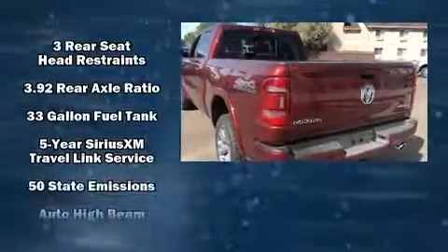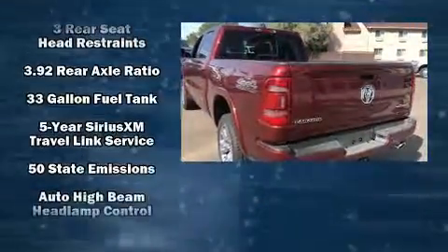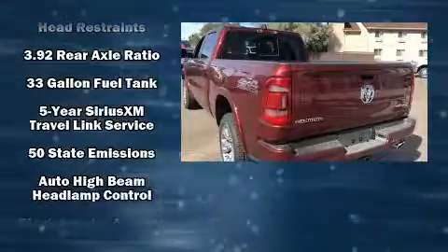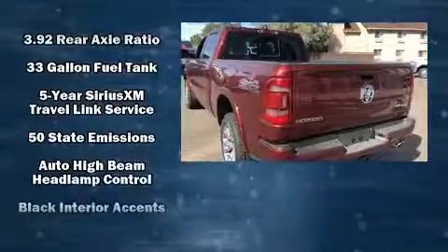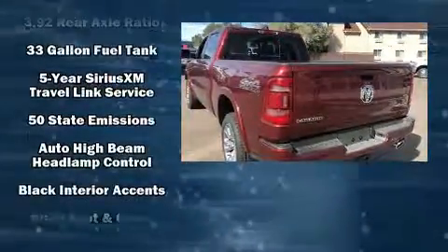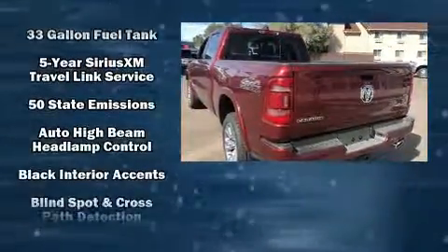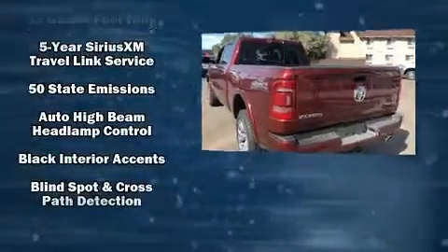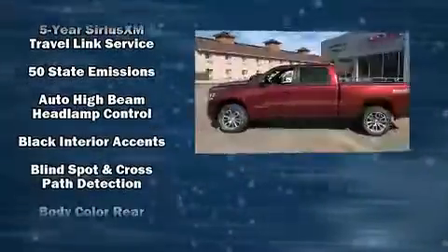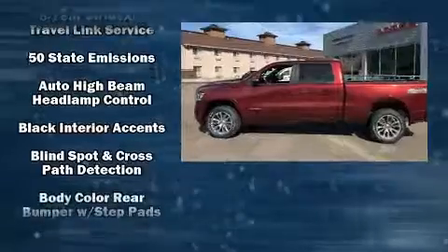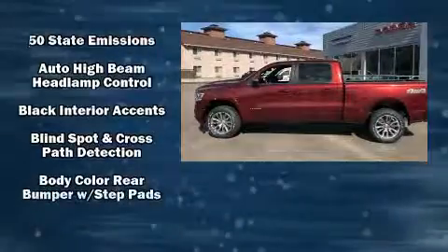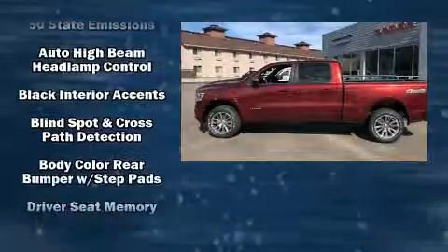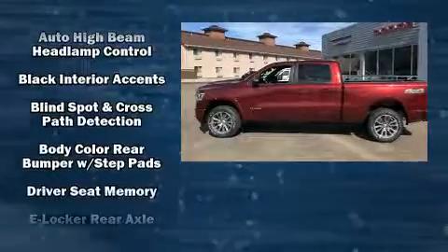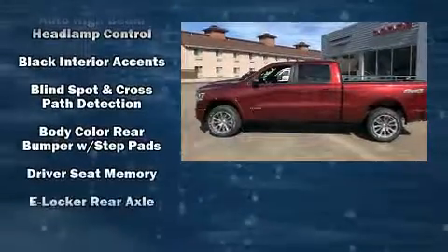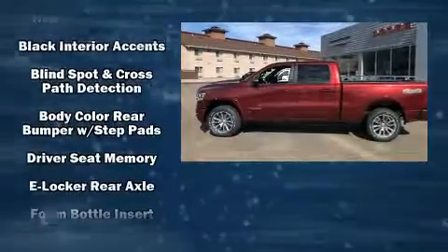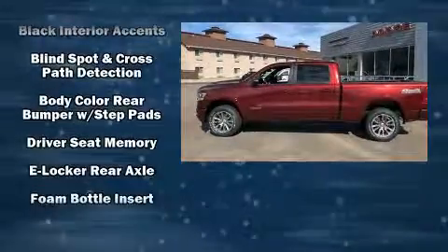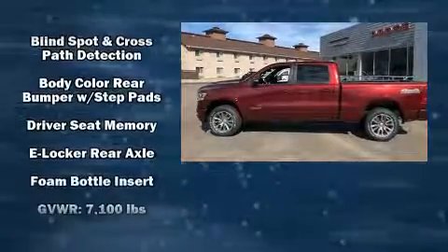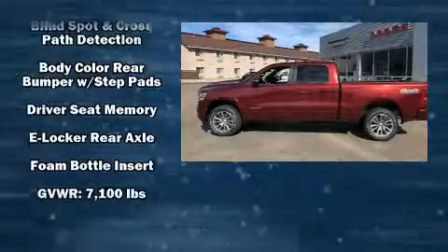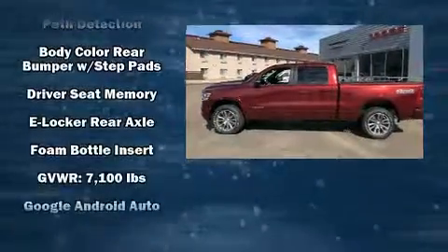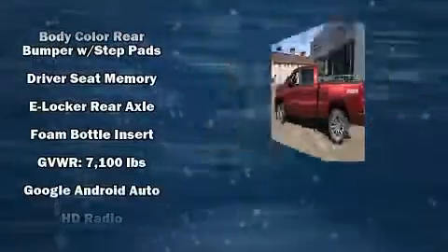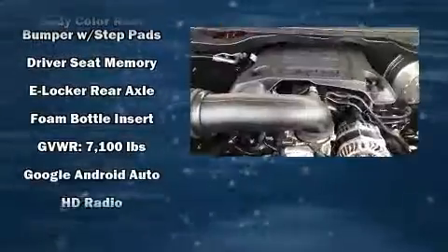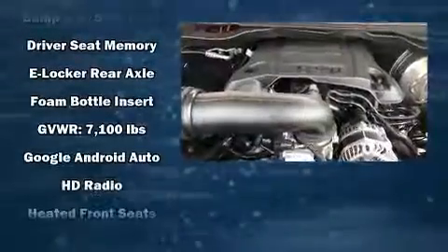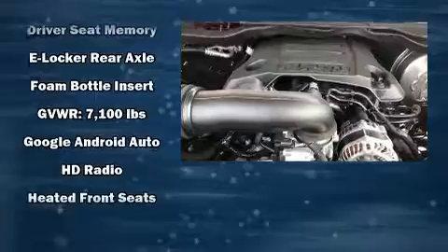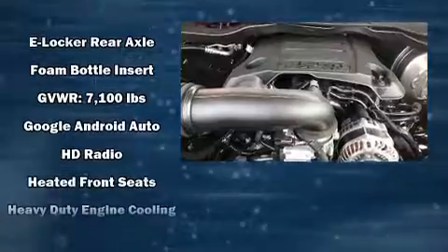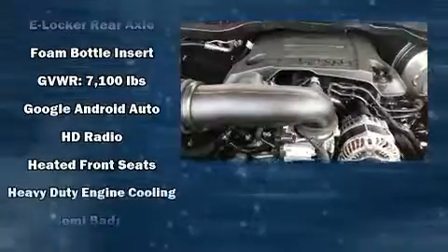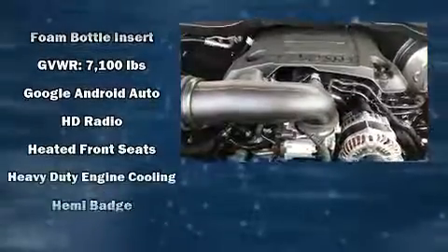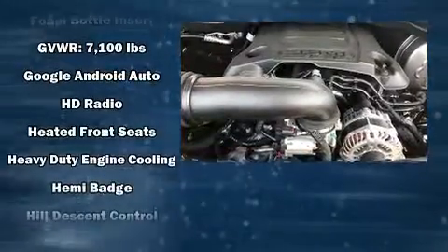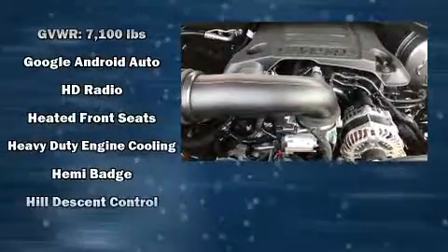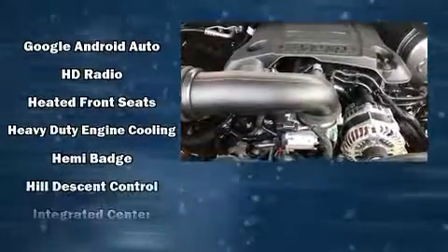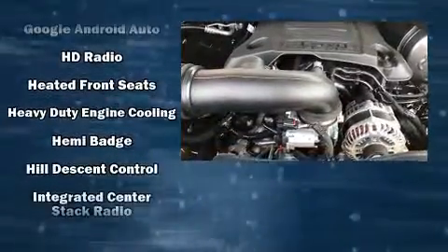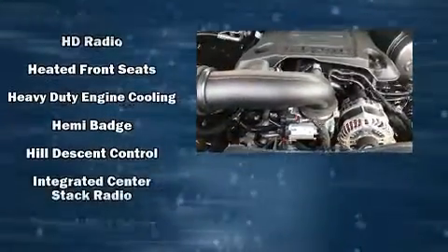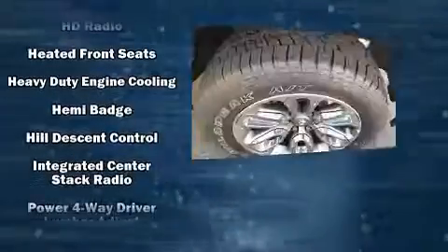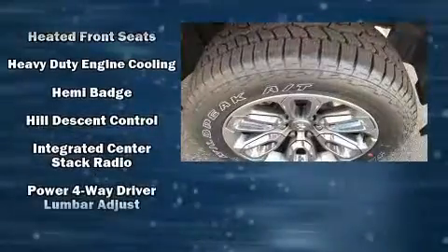Passengers are protected by various safety and security features, including dual front-impact airbags with occupant-sensing airbag, head-curtain airbags, traction control, and brake assist.